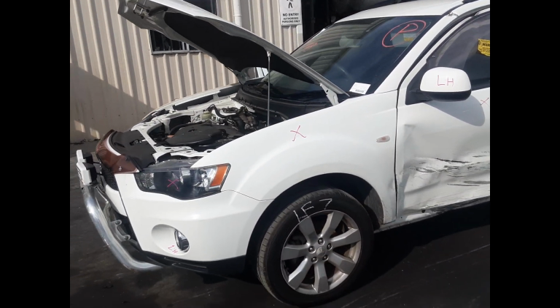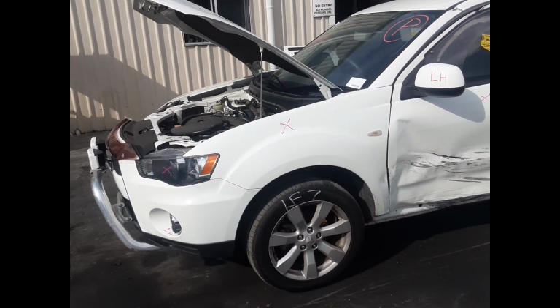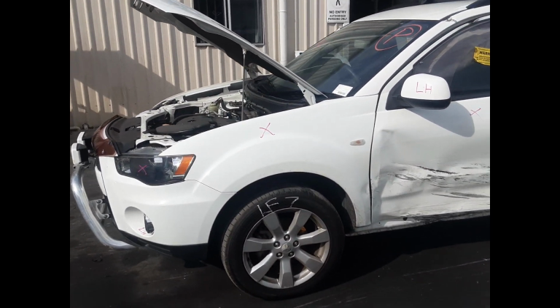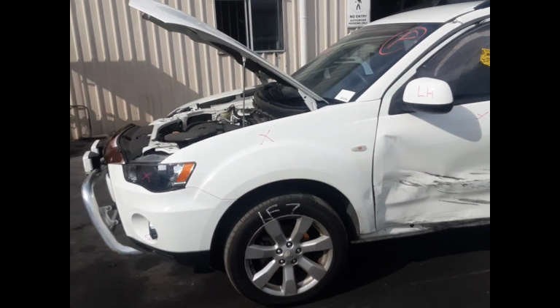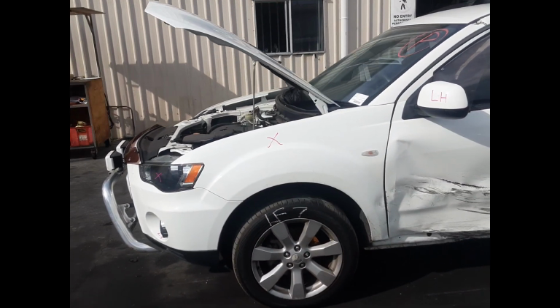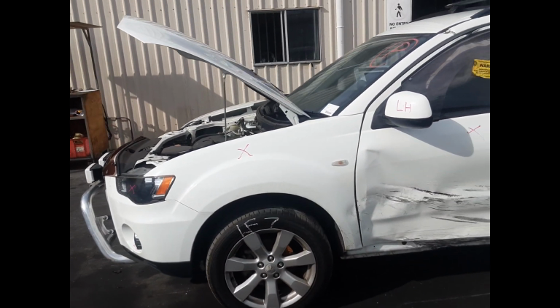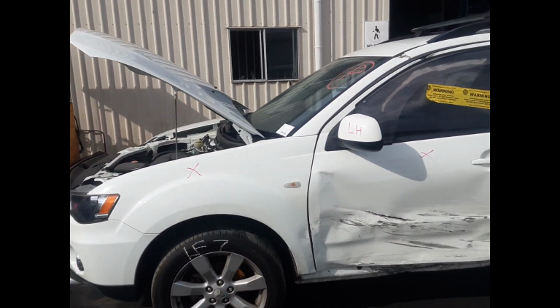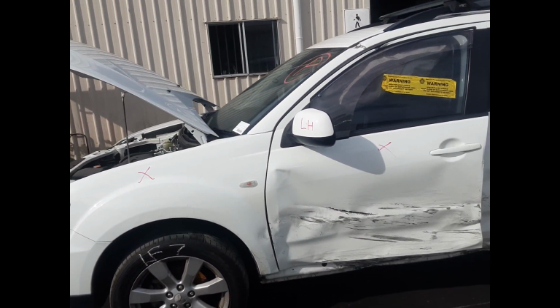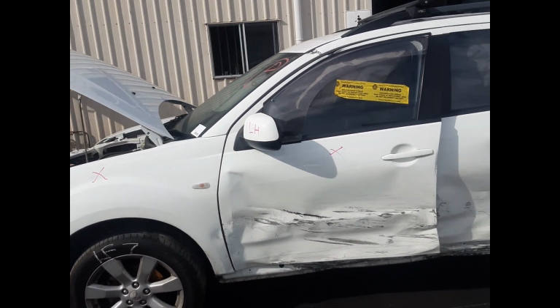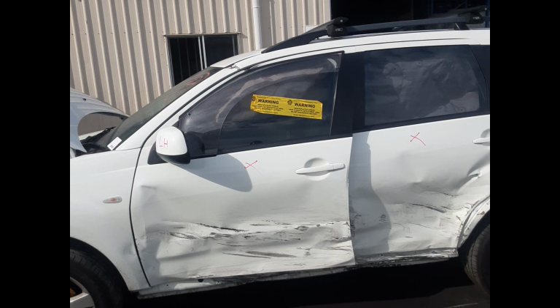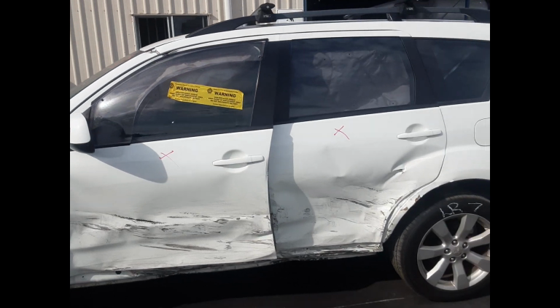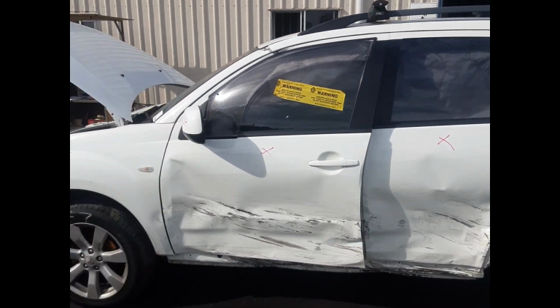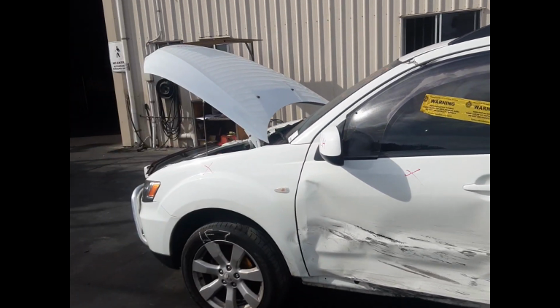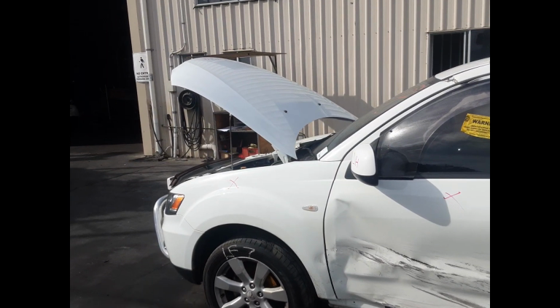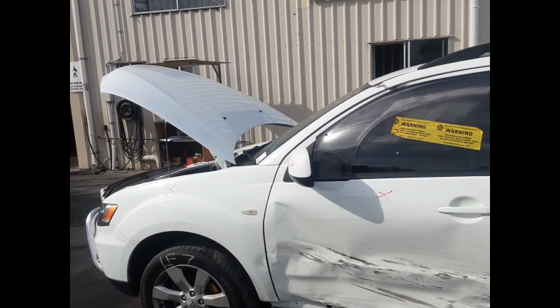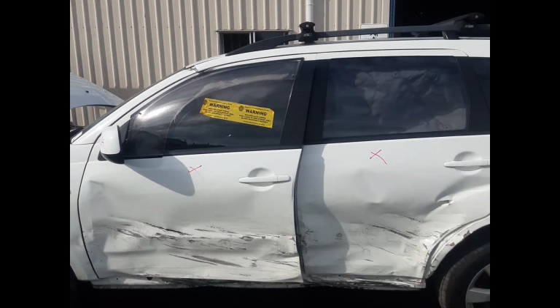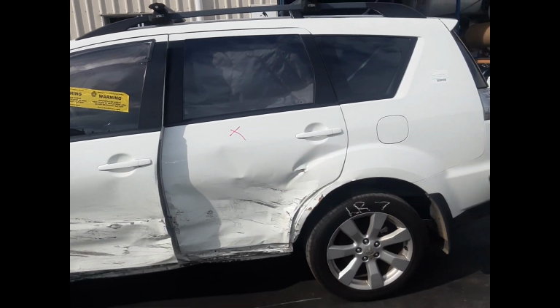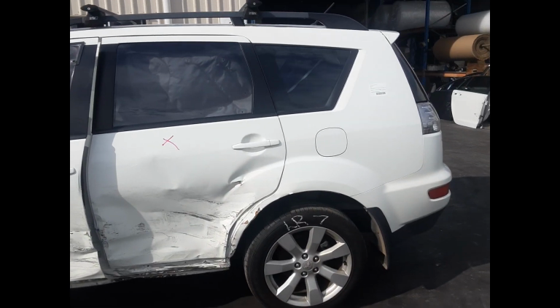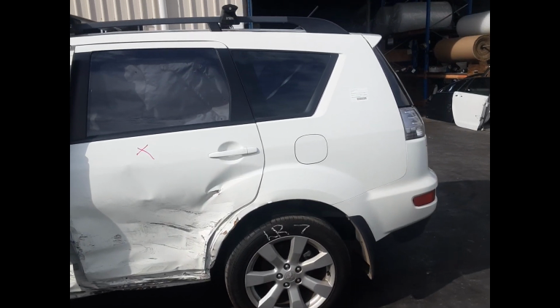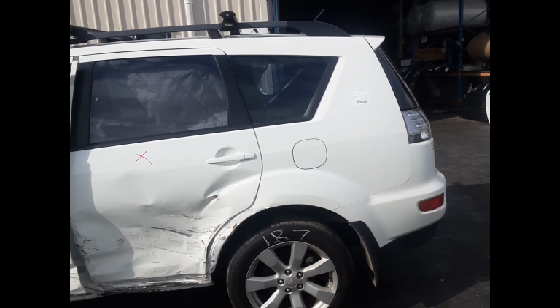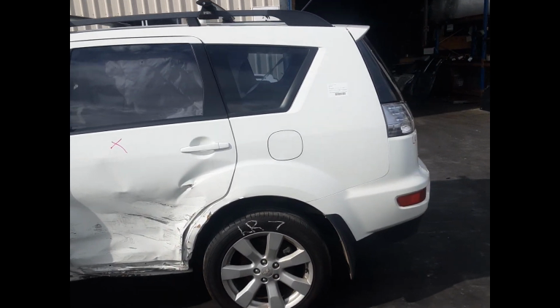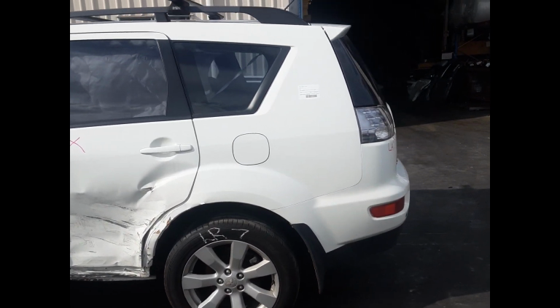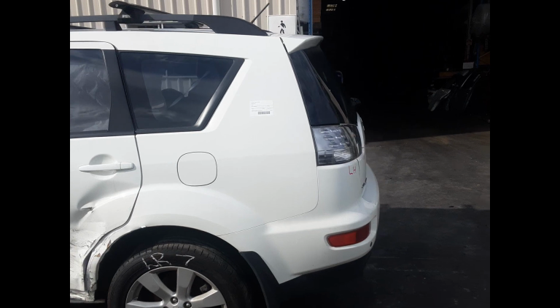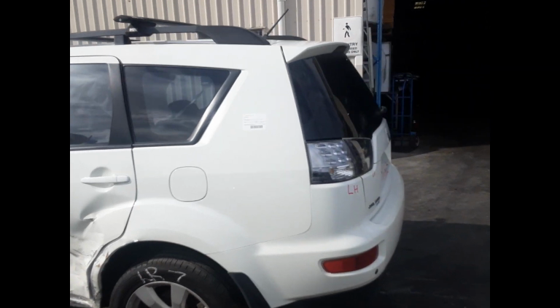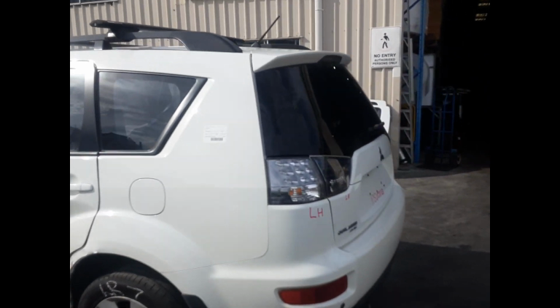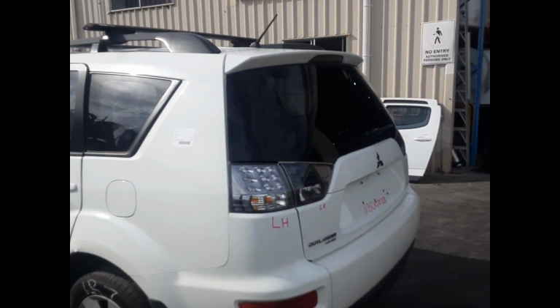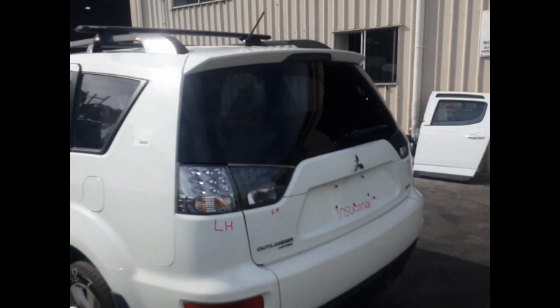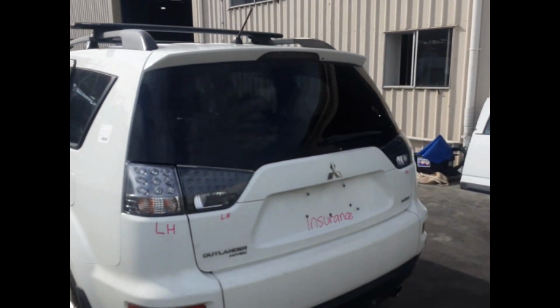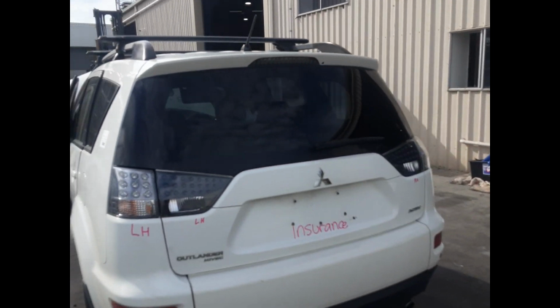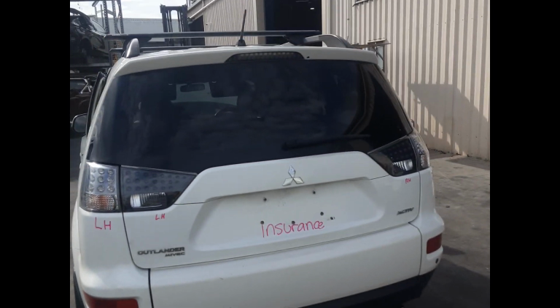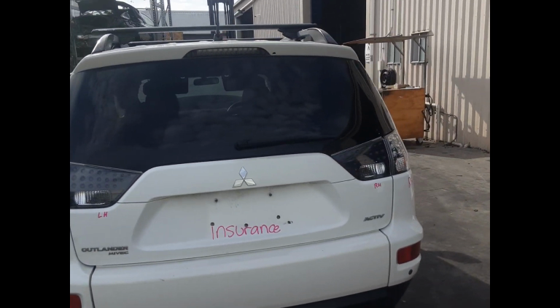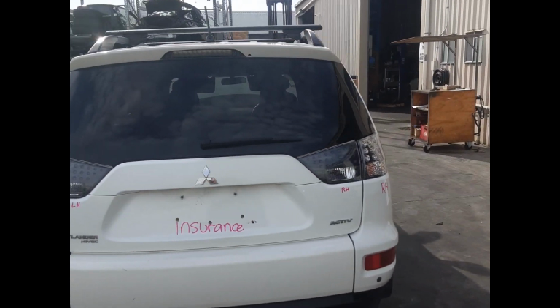Left front 17-inch factory mag and tyre. Left front door mirror. Front bonnet, no dents. Left rear 17-inch factory mag and tyre. Left rear tail light. Rear tailgate, no dents.